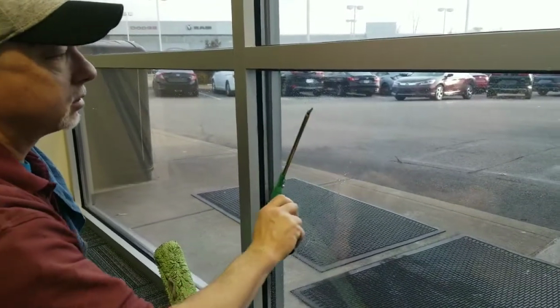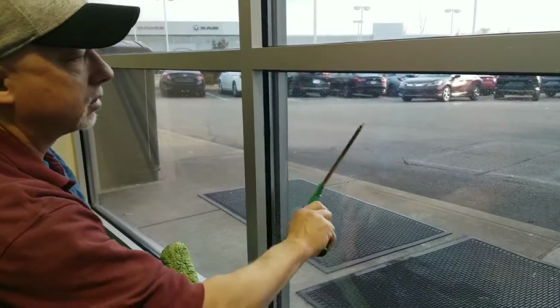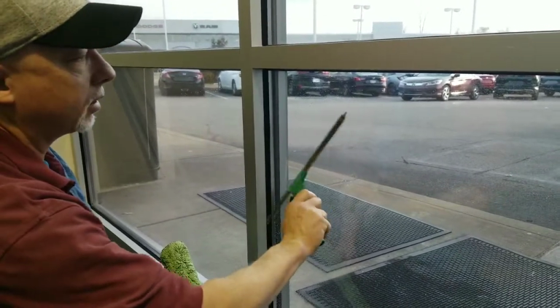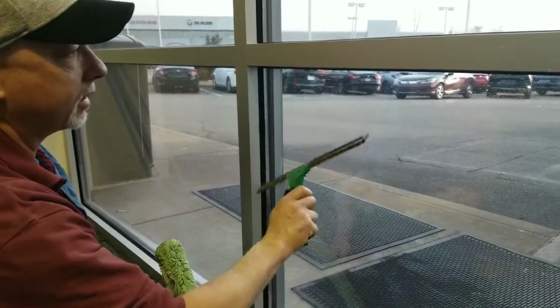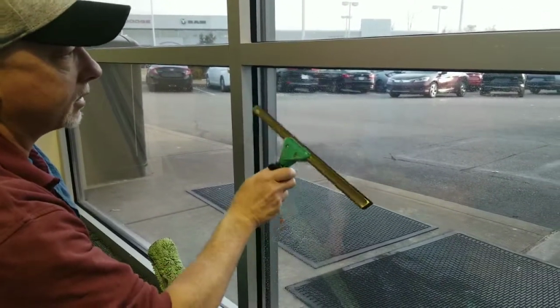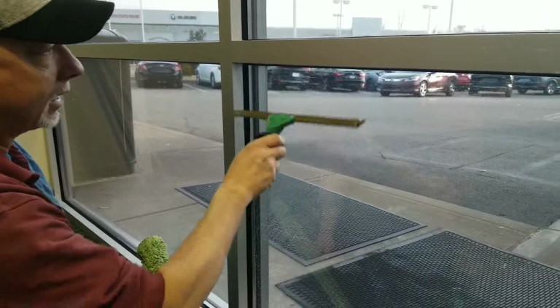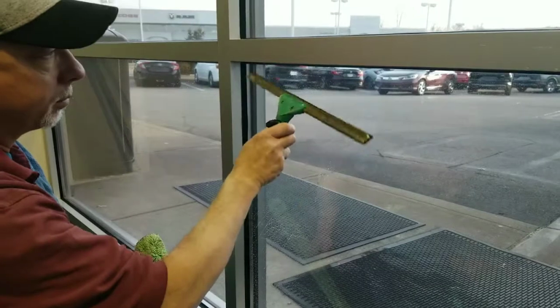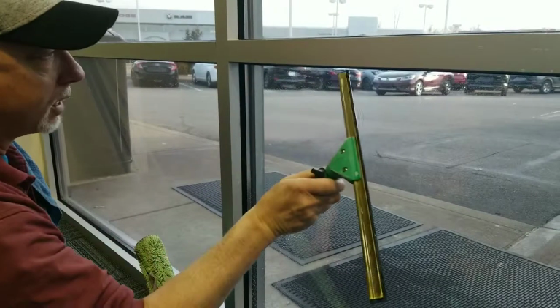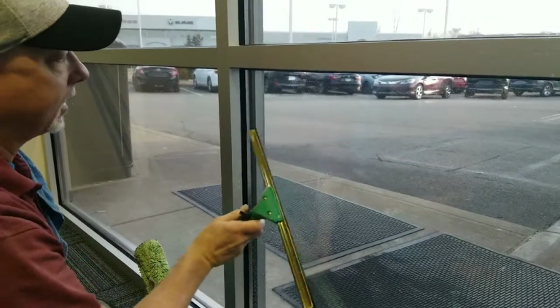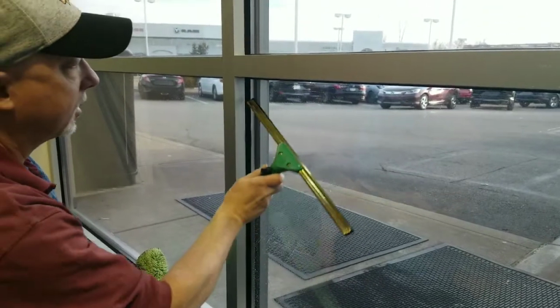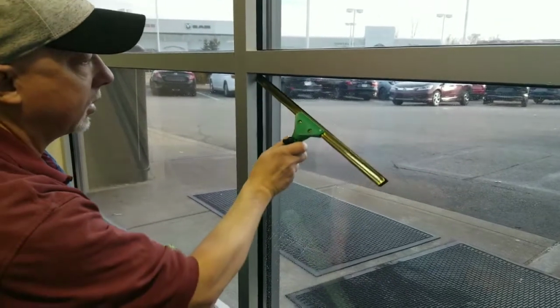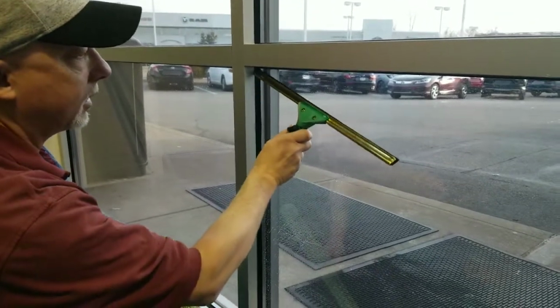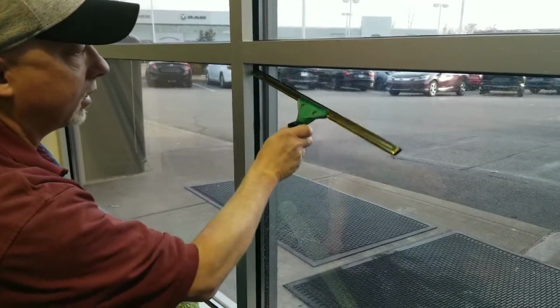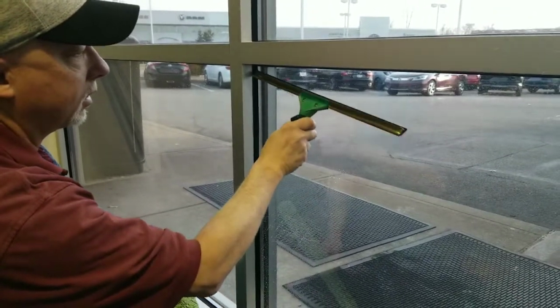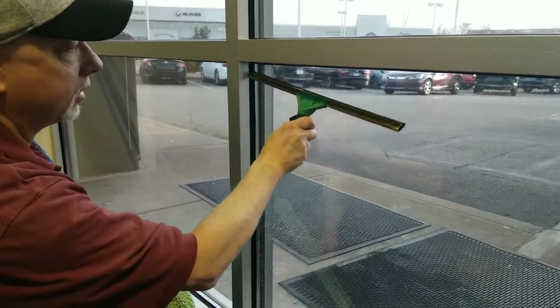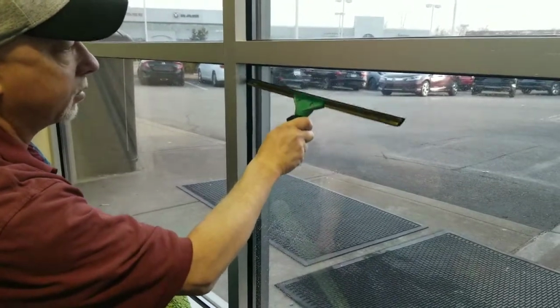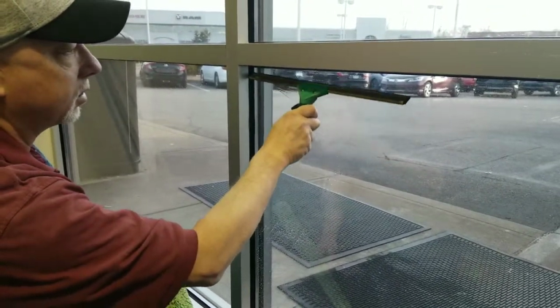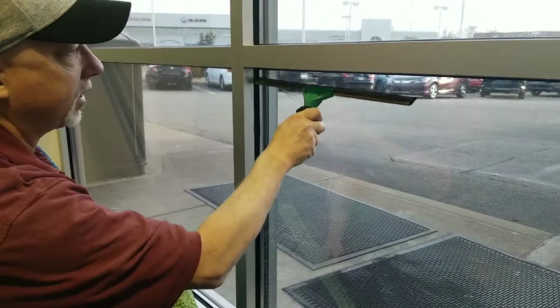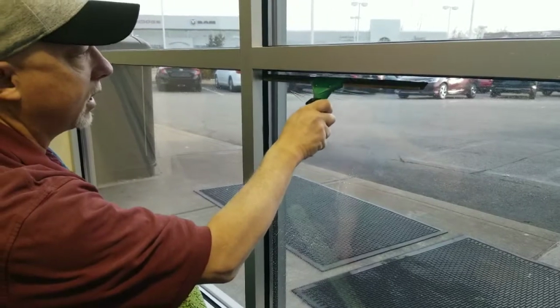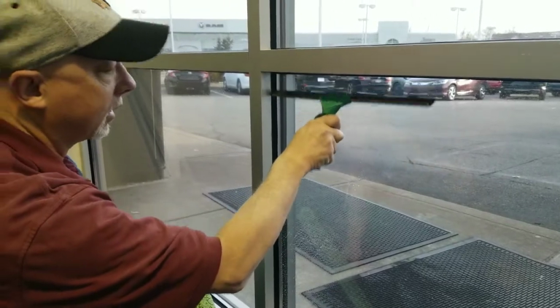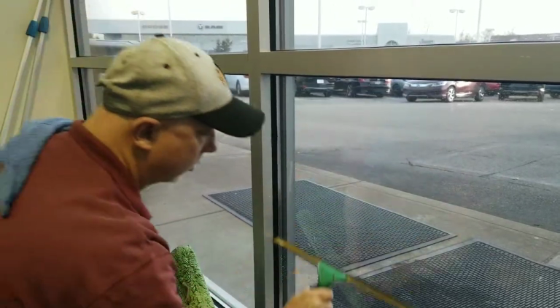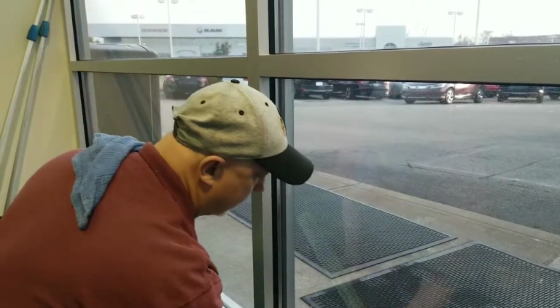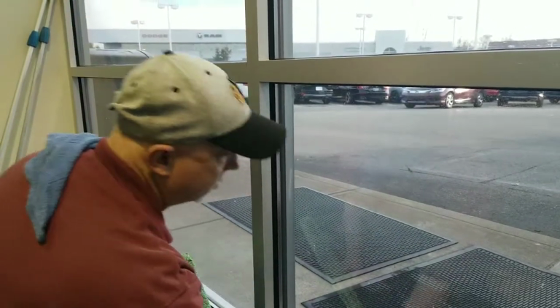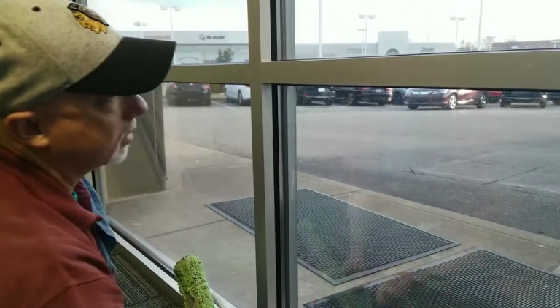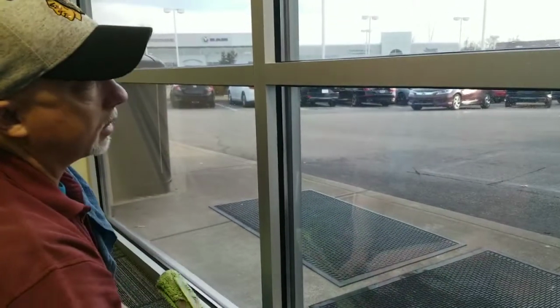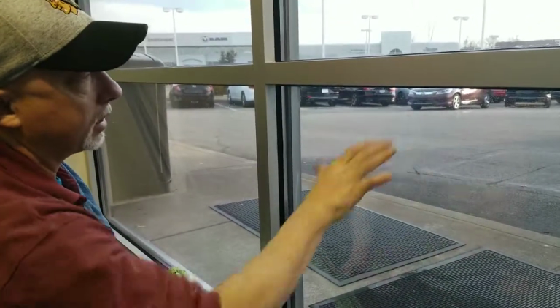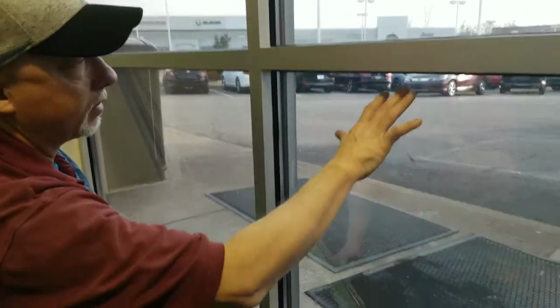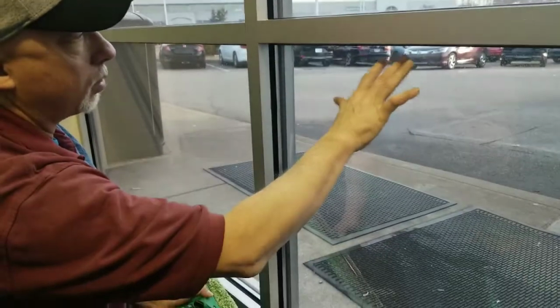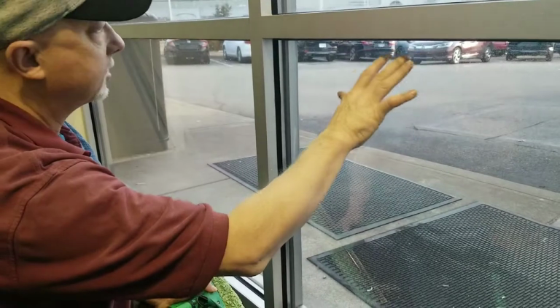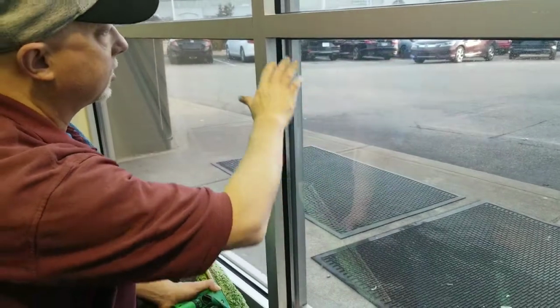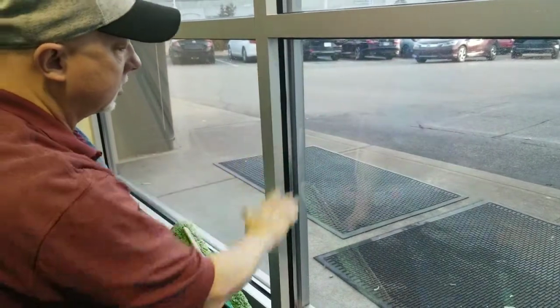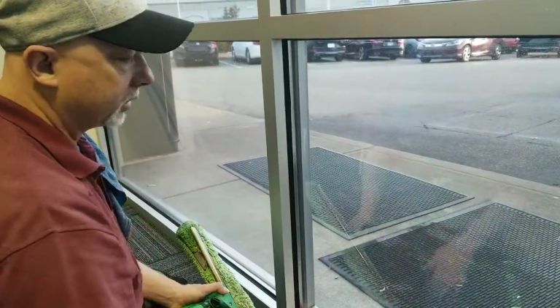To eliminate that and be dry at the end, you're going to start here and keep doing this until it's fairly dry, and then that last stroke you can come down. That way you're not going to leave any water at this edge and it'll be done.